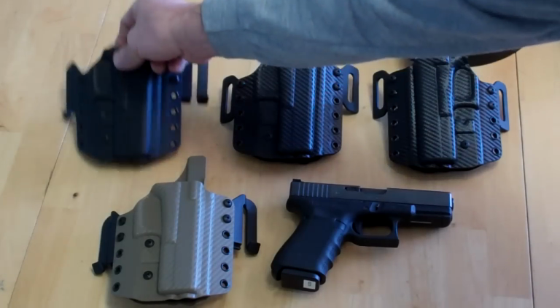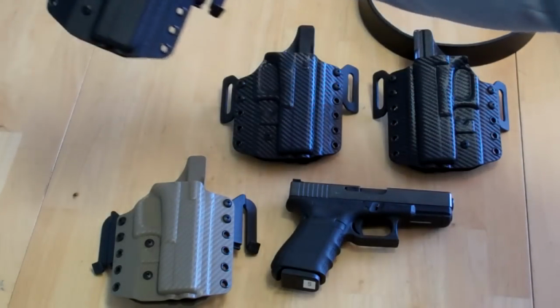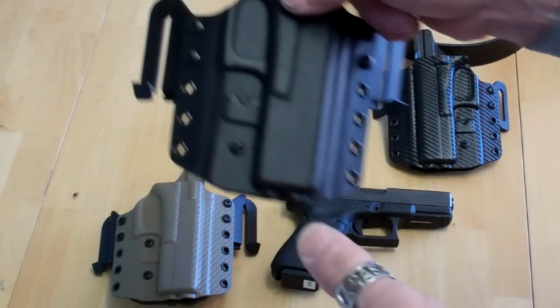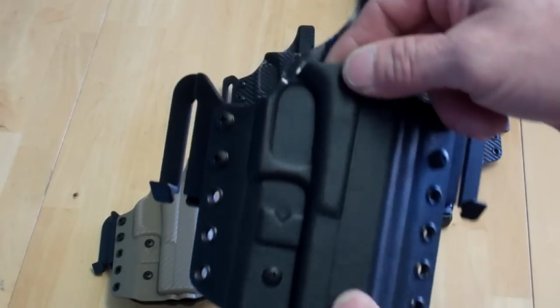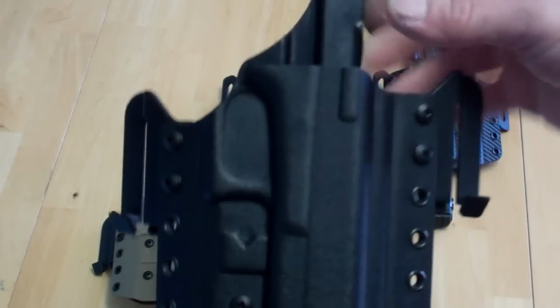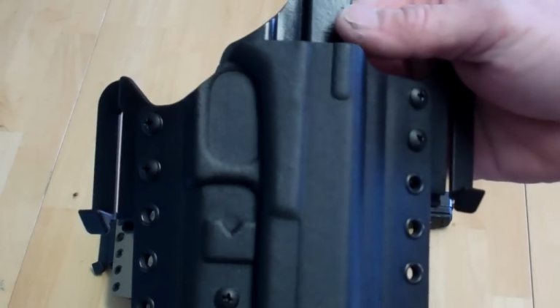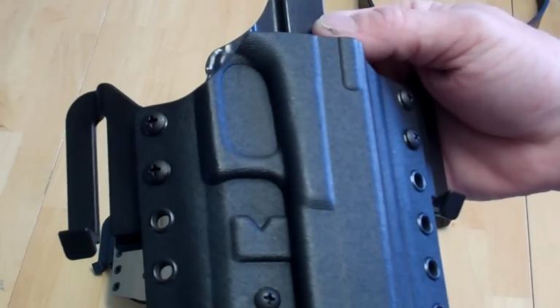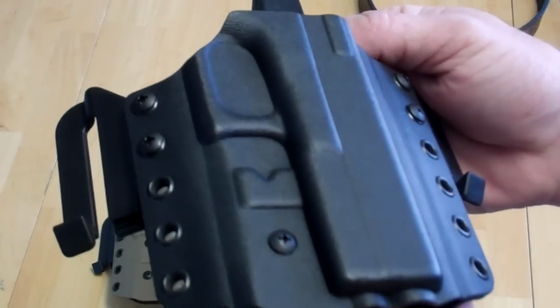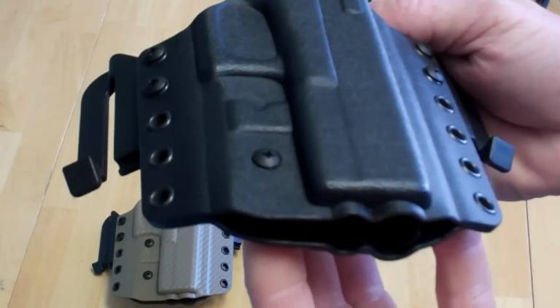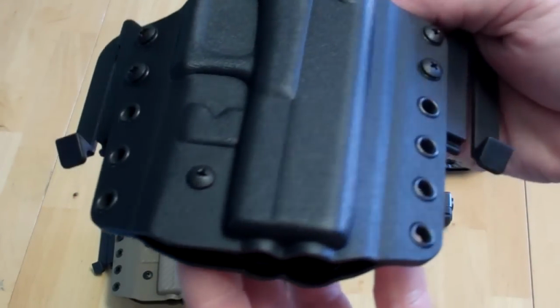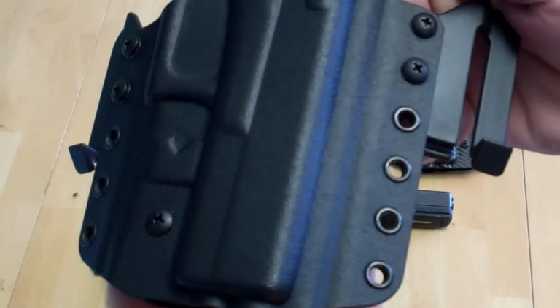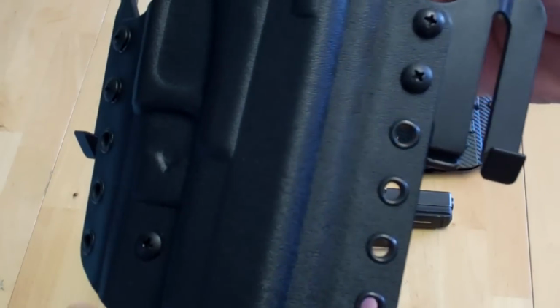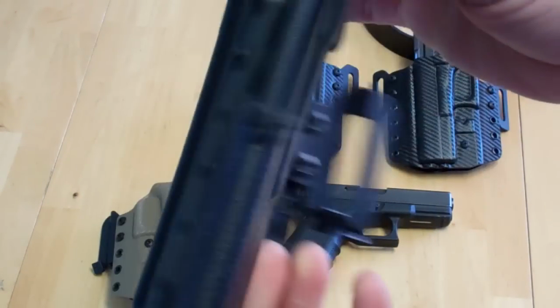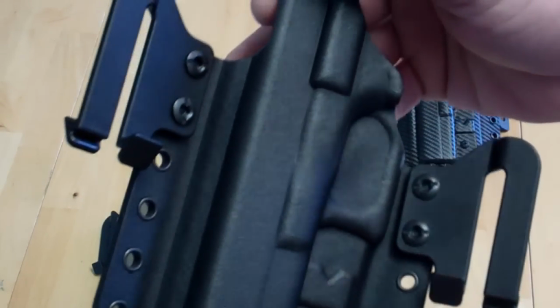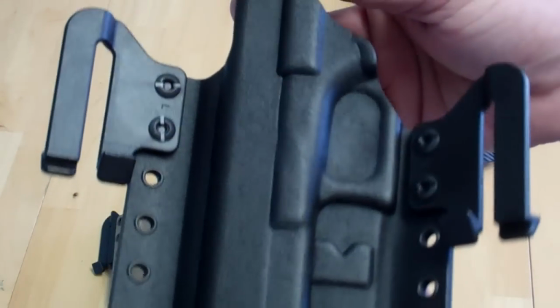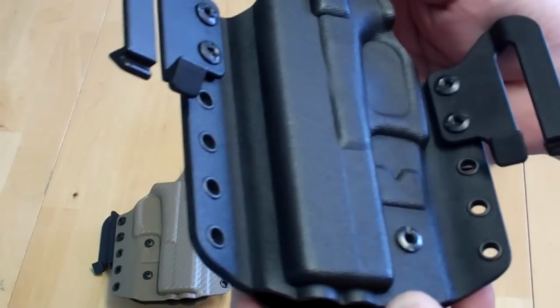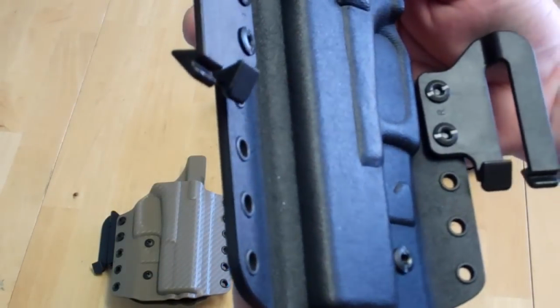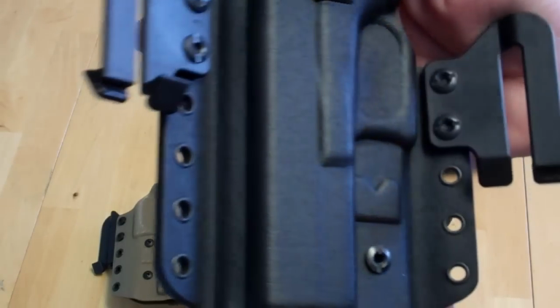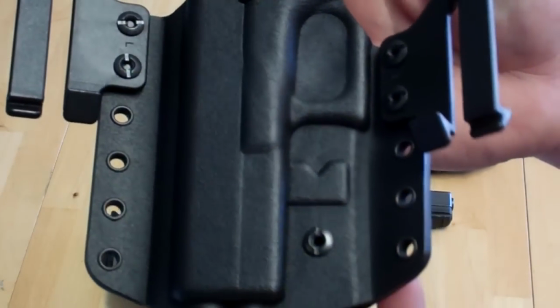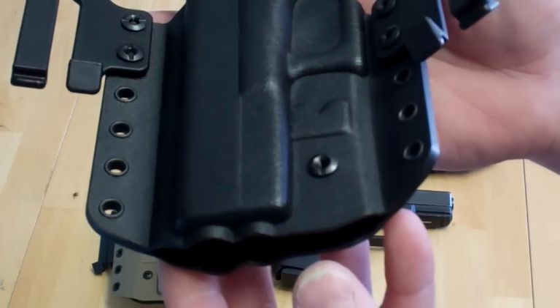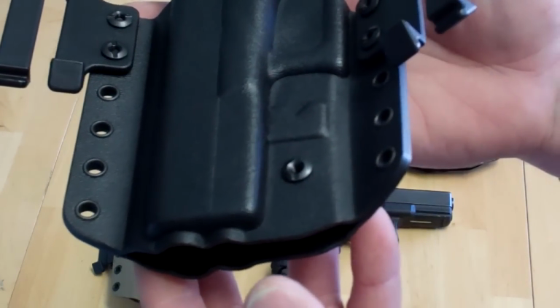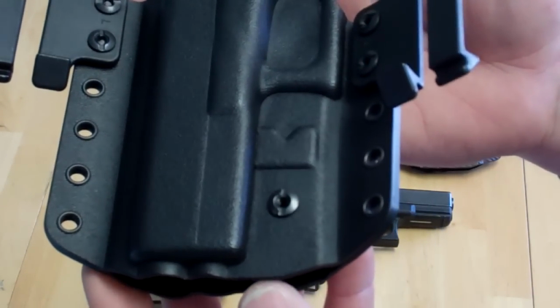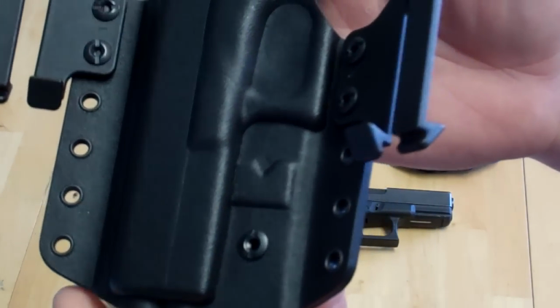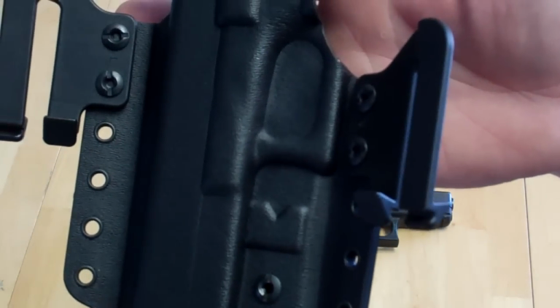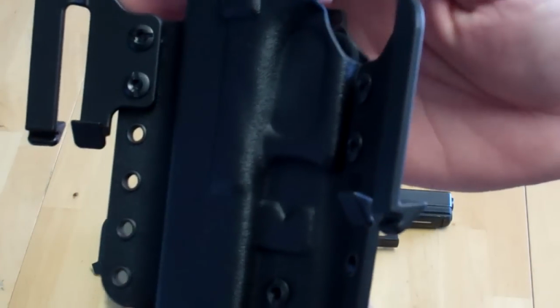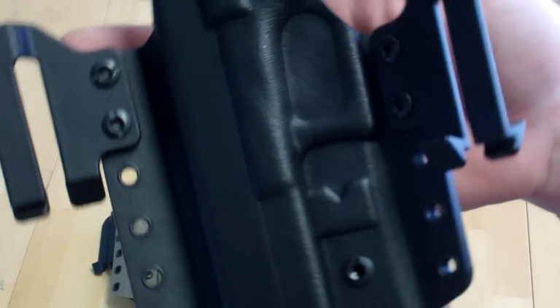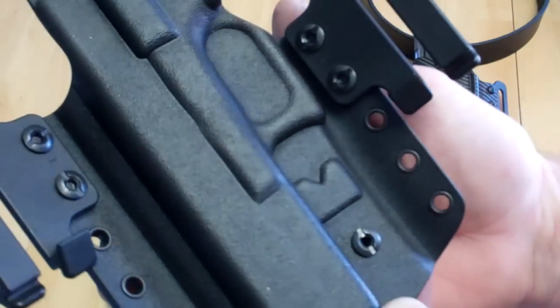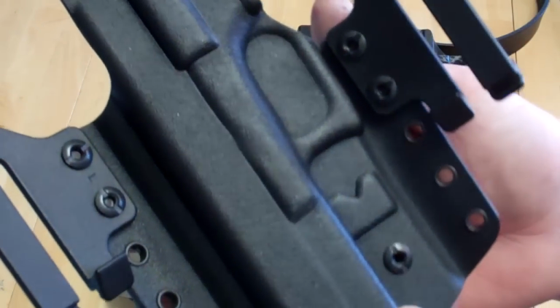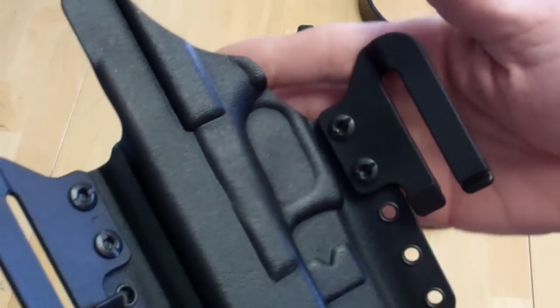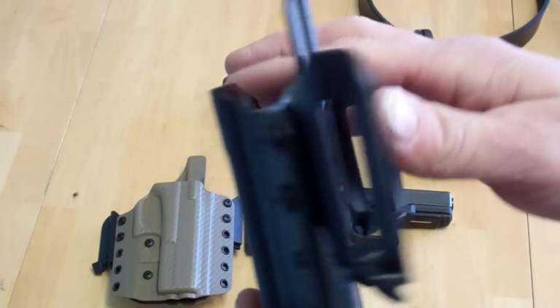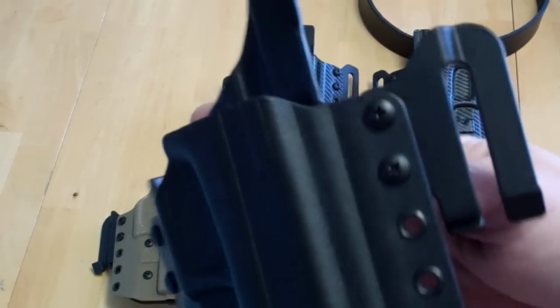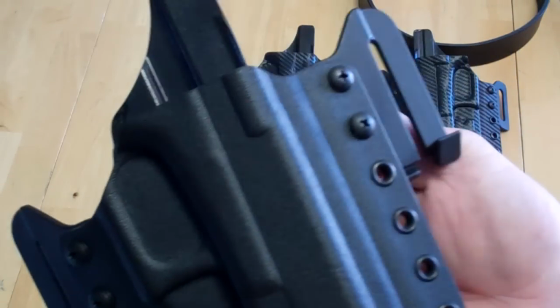Right now we're making them for Glock 19/23, 17/22, and 26/27. Of course, this was kind of a prototype and it worked out amazingly well, so now we're pulling the trigger on more models.